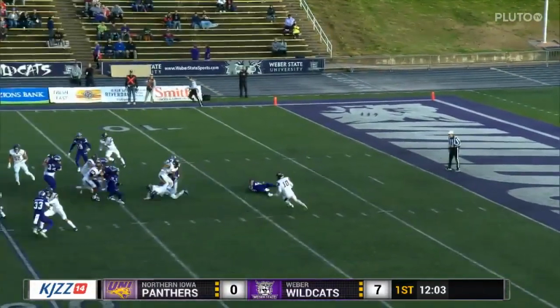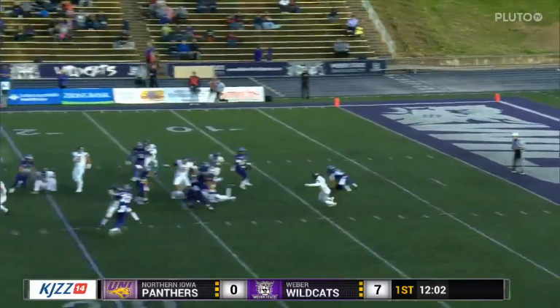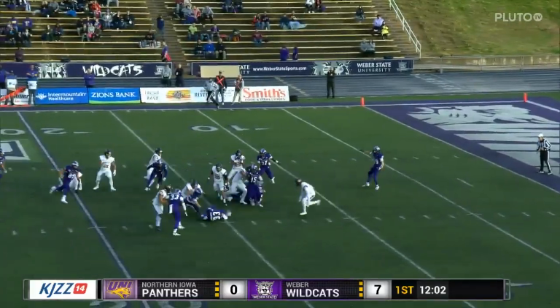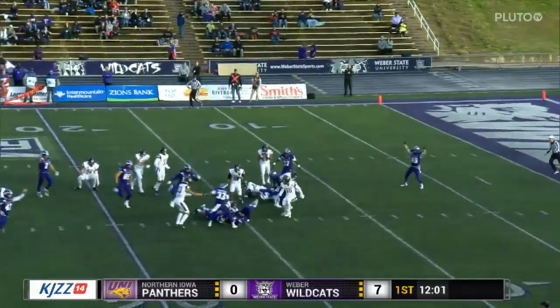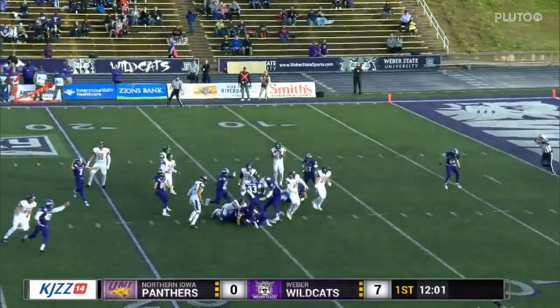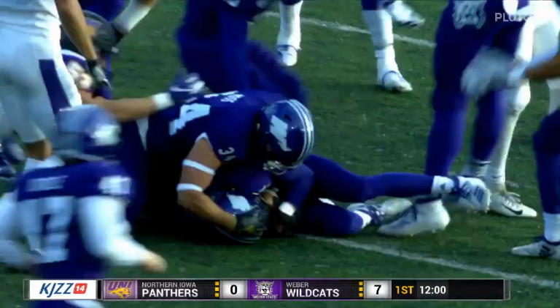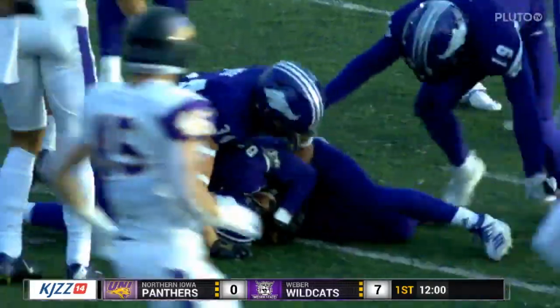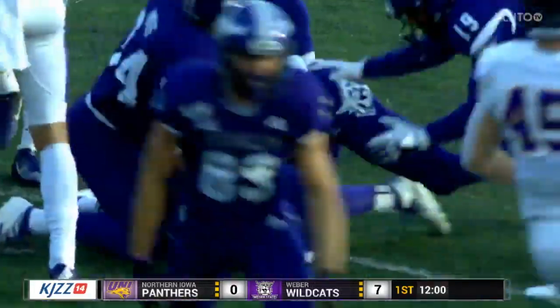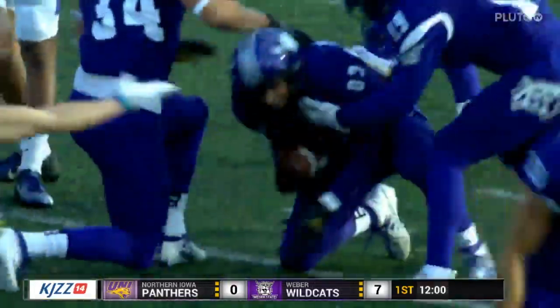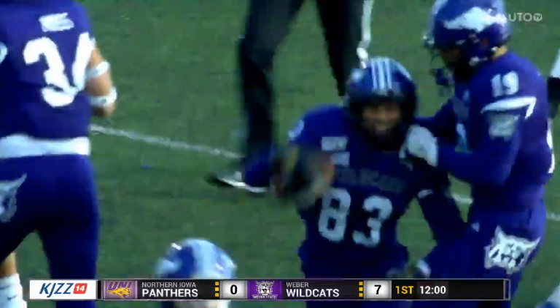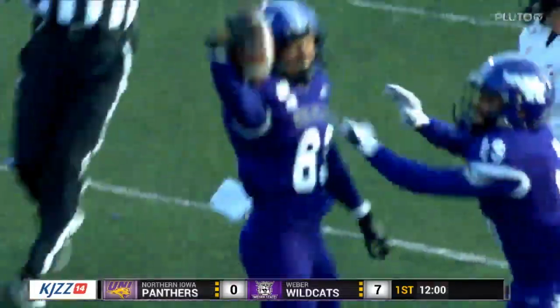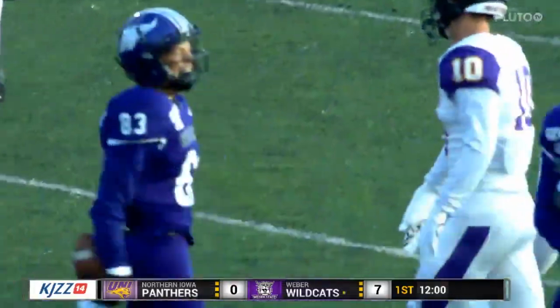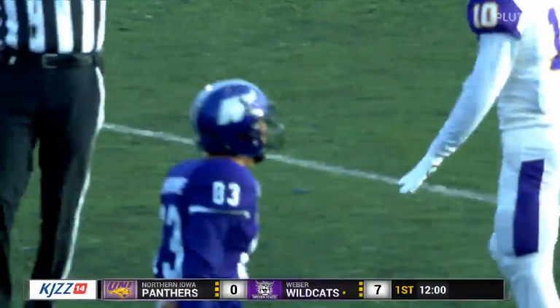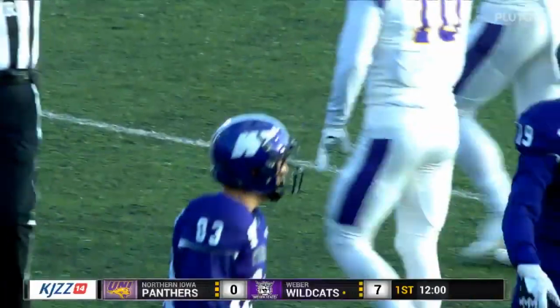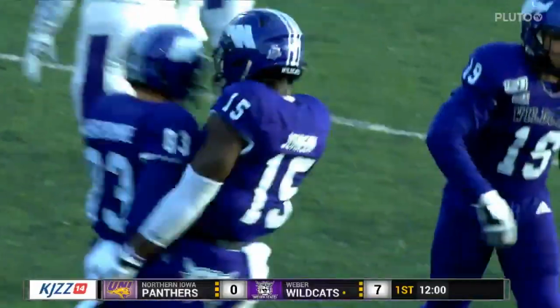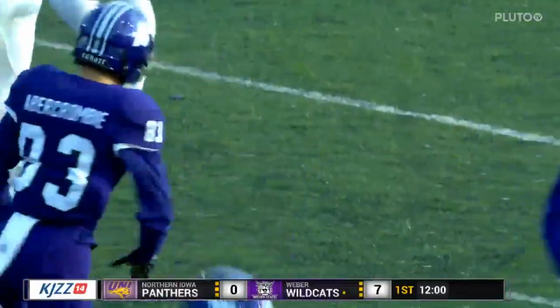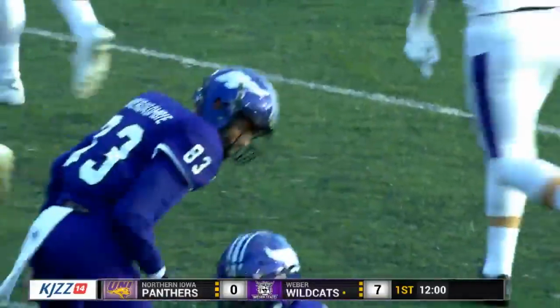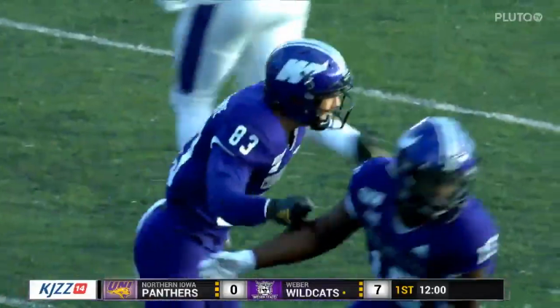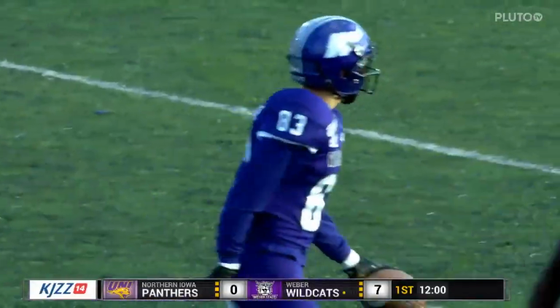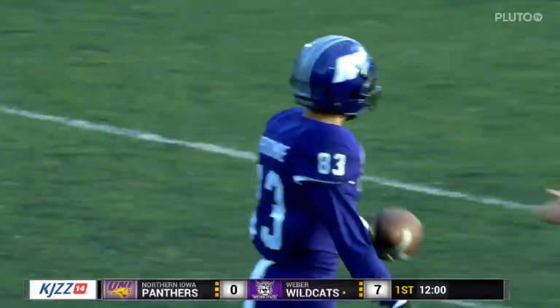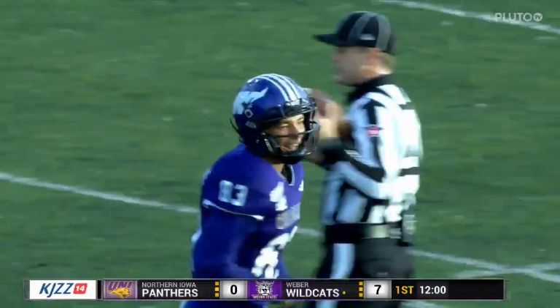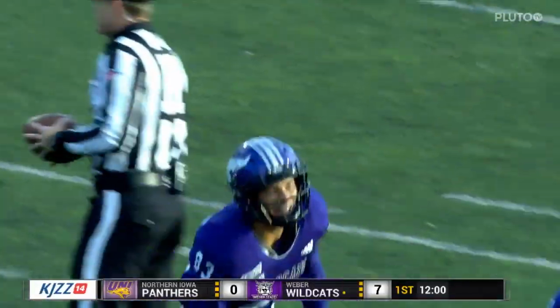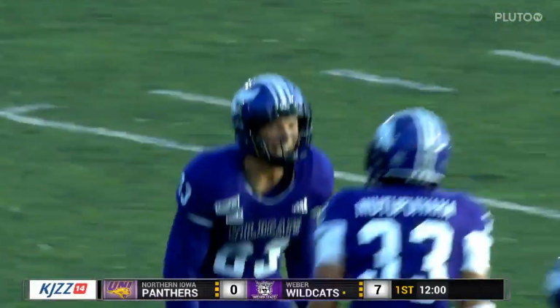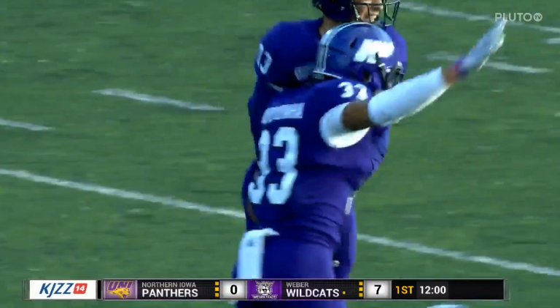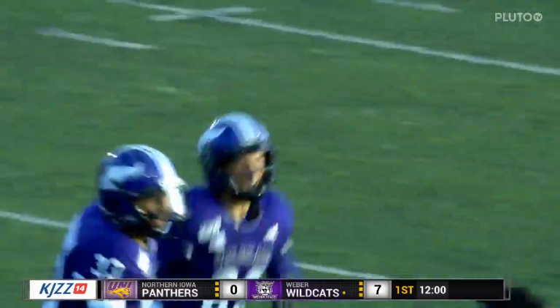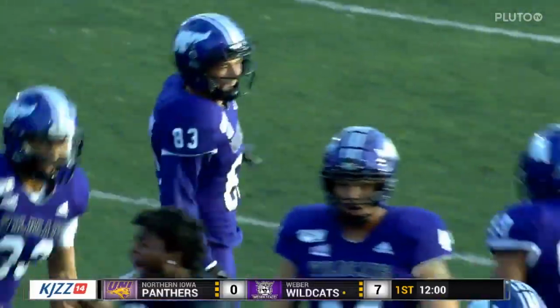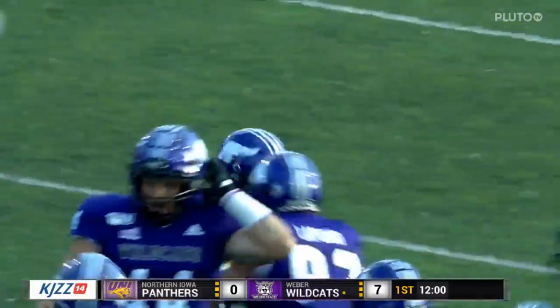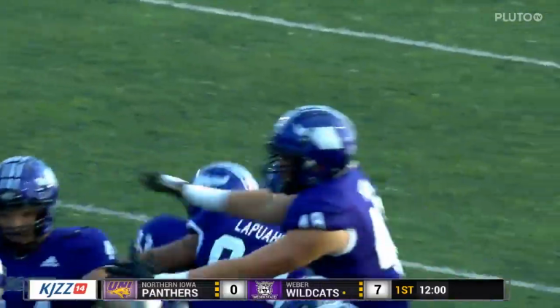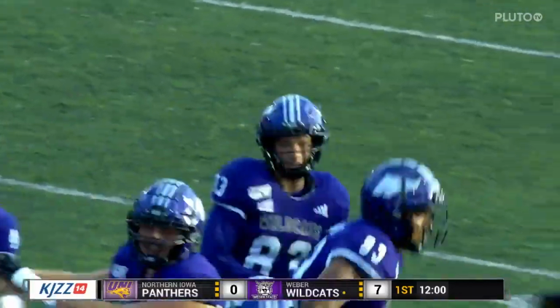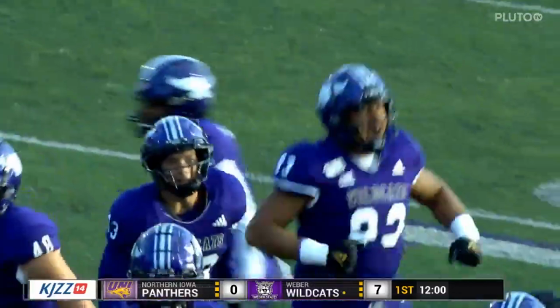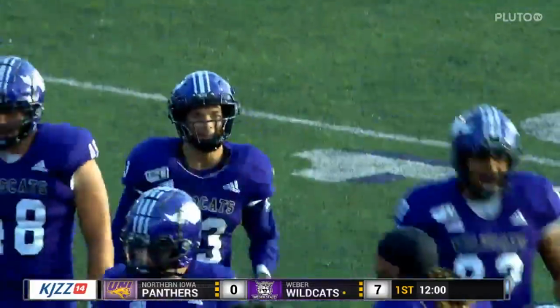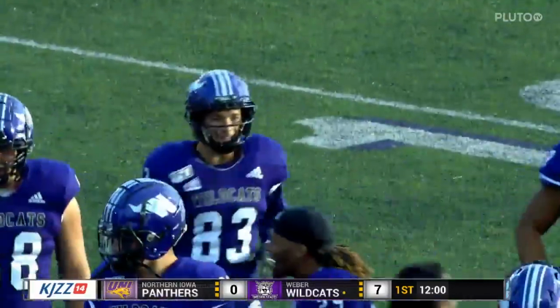Oh, ball's out! Ball is out, and Weber State has it. Recovers at the 15-yard line. Look at the celebration. You know, if you get a wide shot of the sideline for the Weber State Wildcats, these guys are having a blast right now.